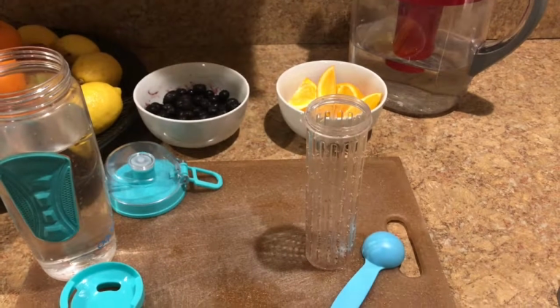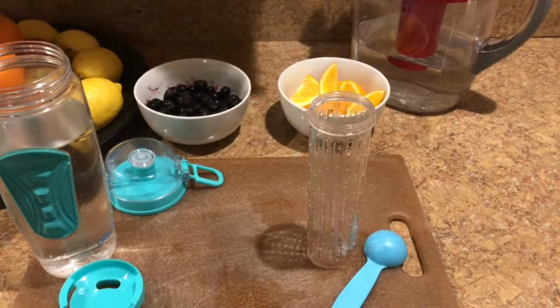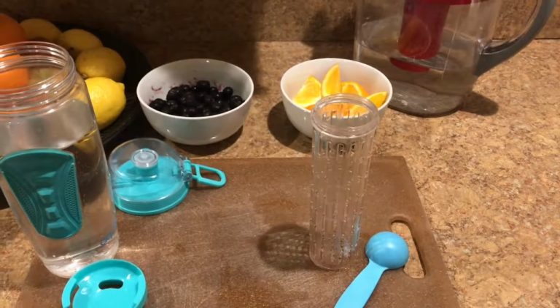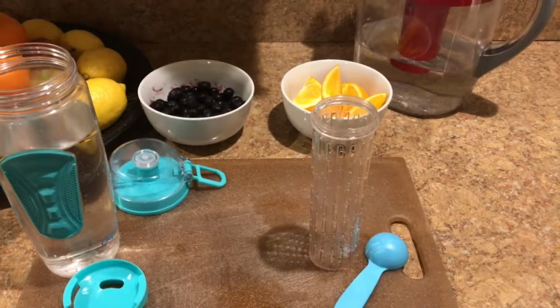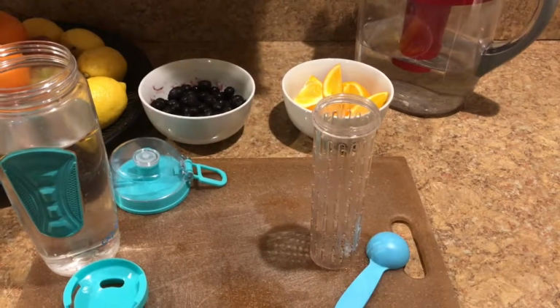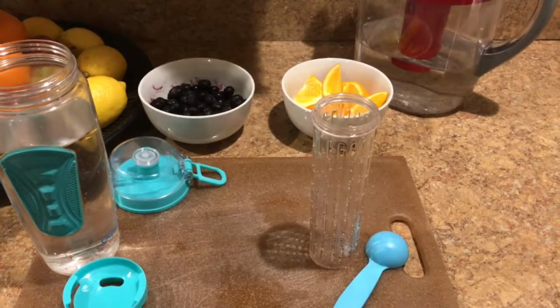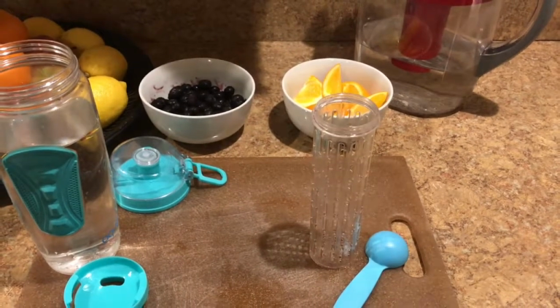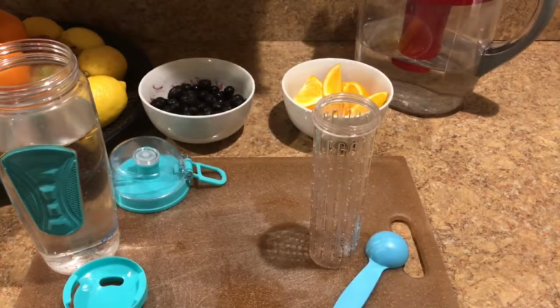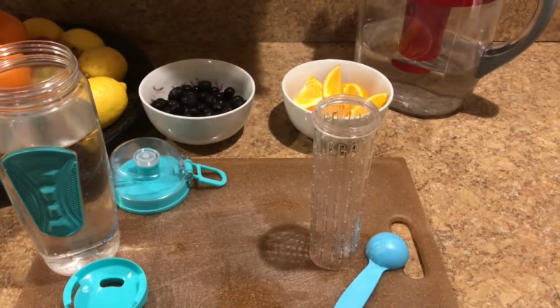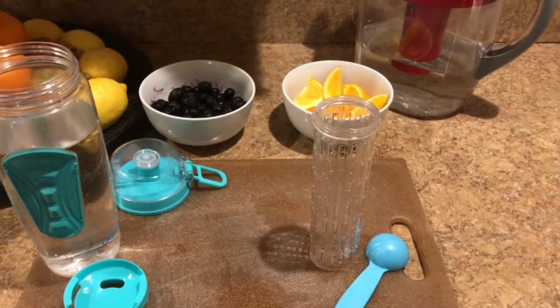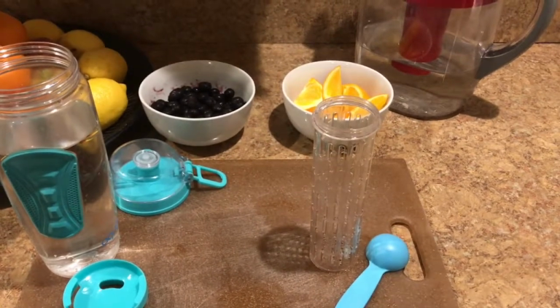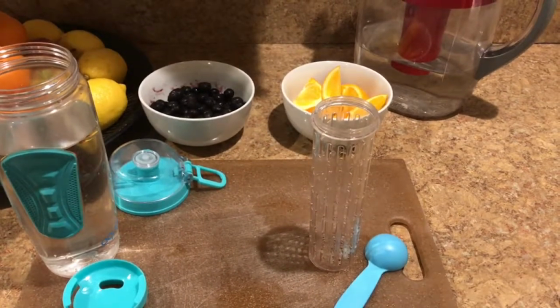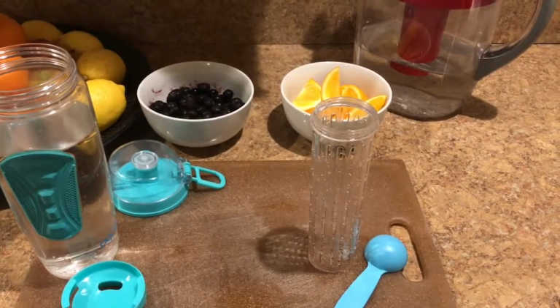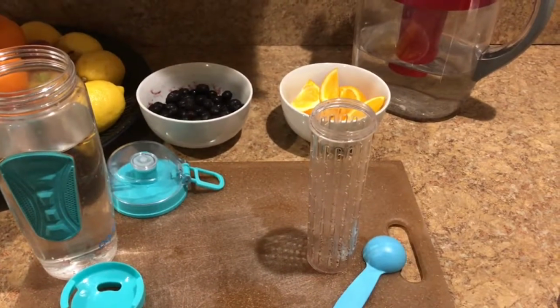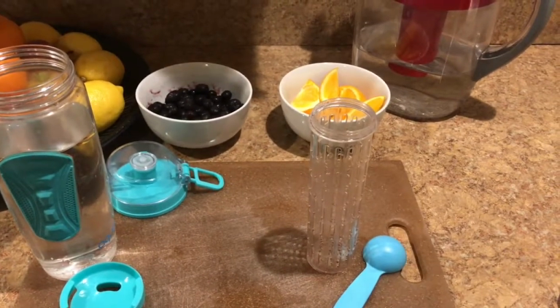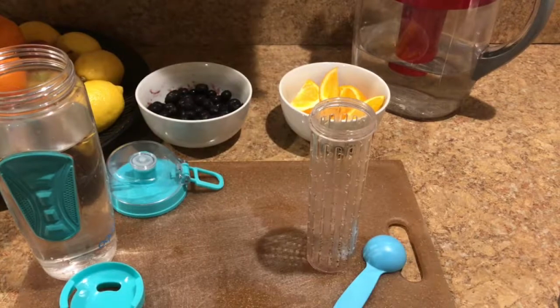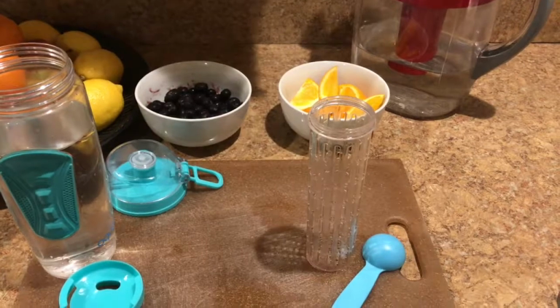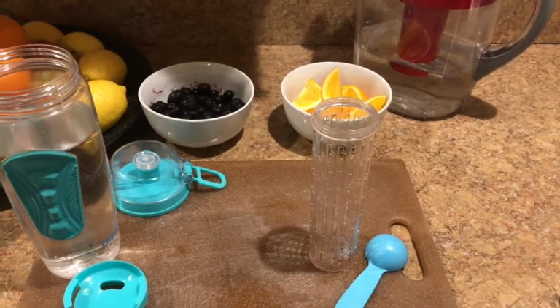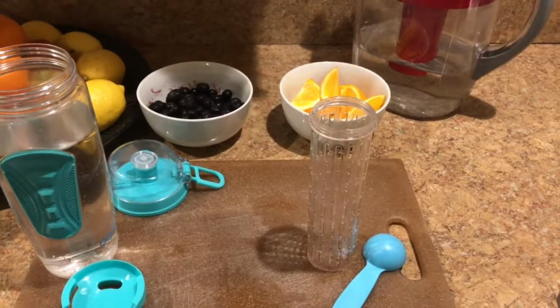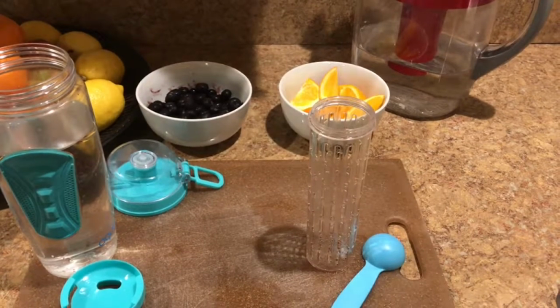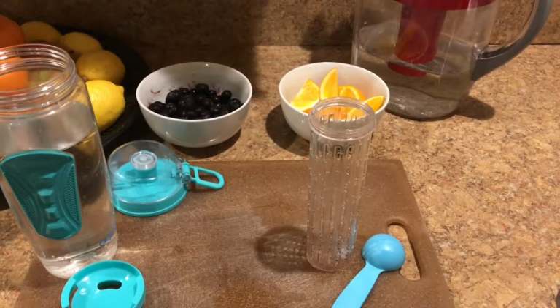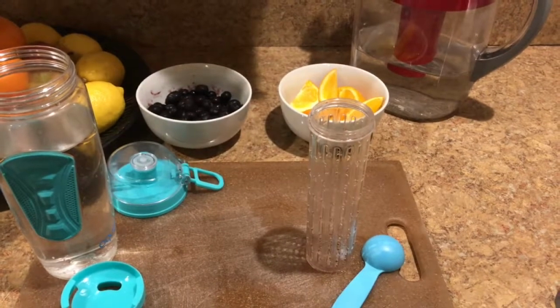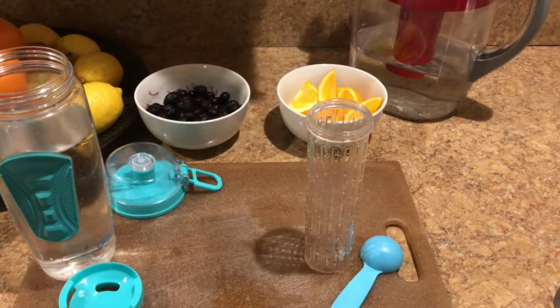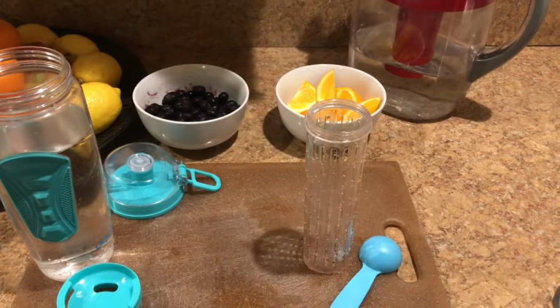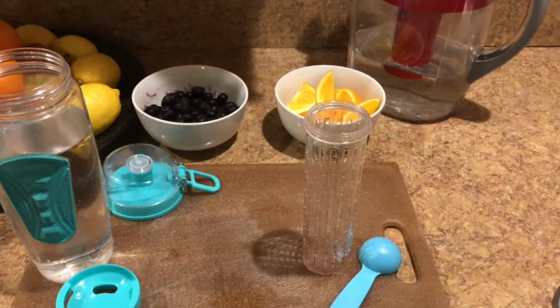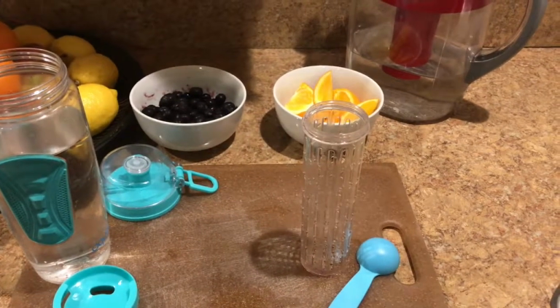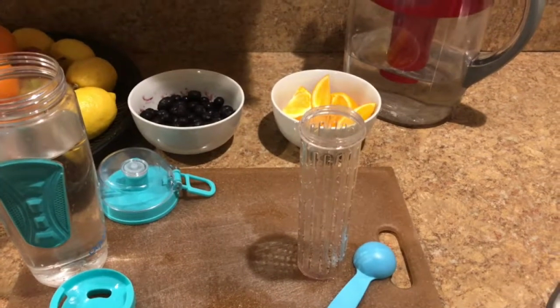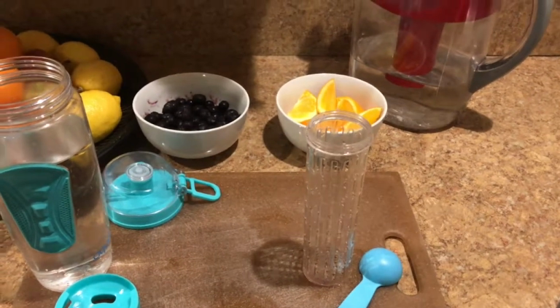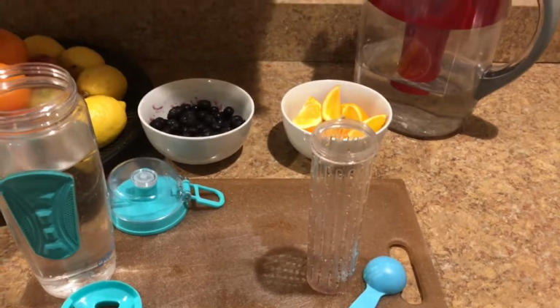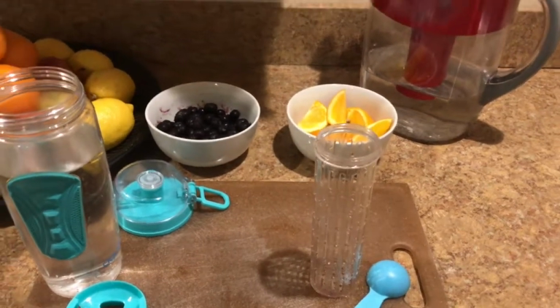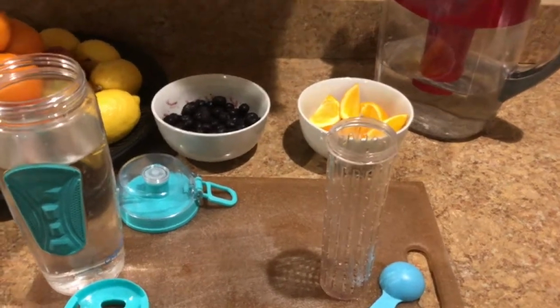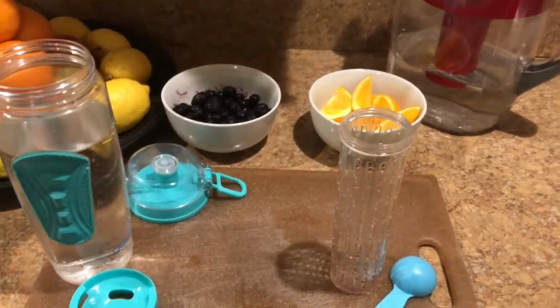Today I'm going to make orange blueberry infused water. I like my infused water to look decorative, so I am going to stagger the orange and the blueberries.